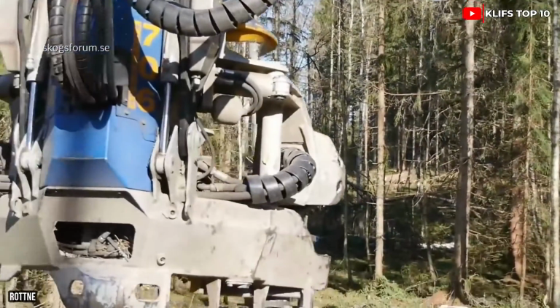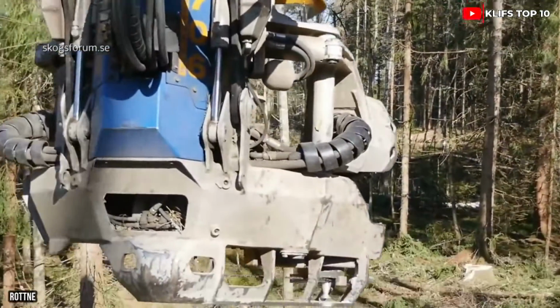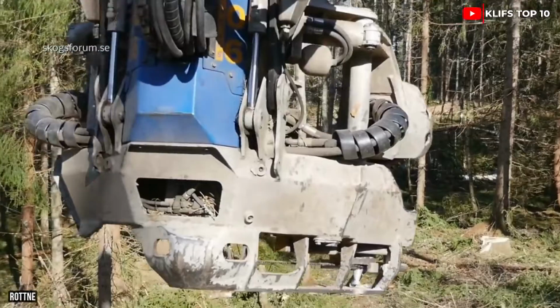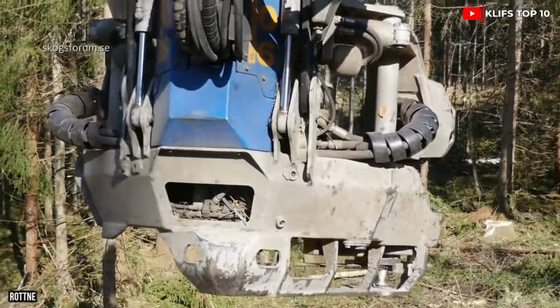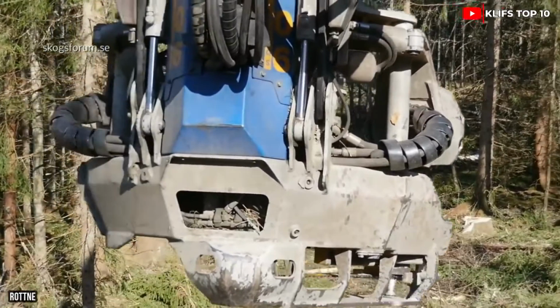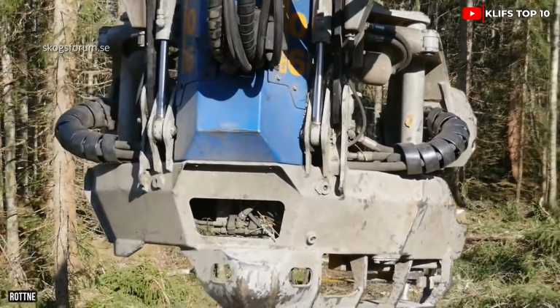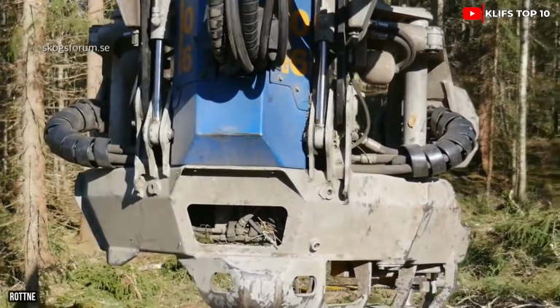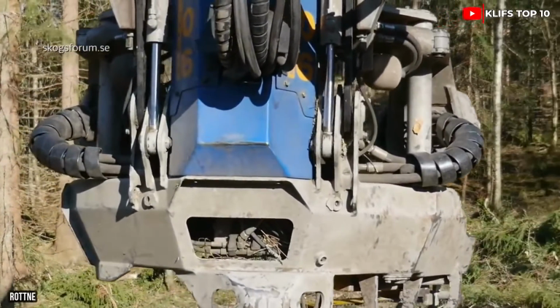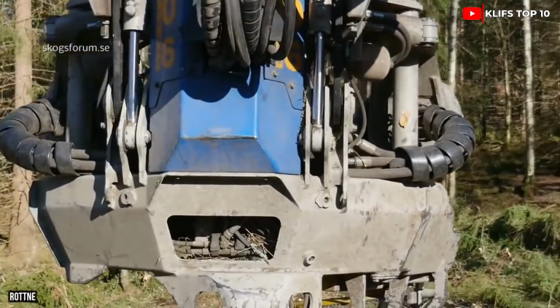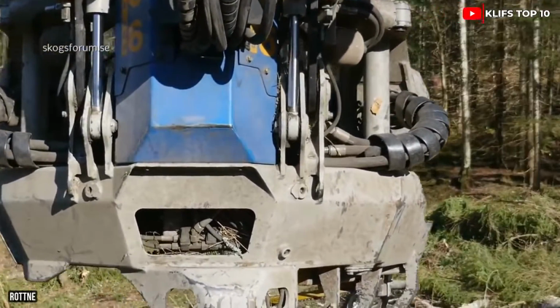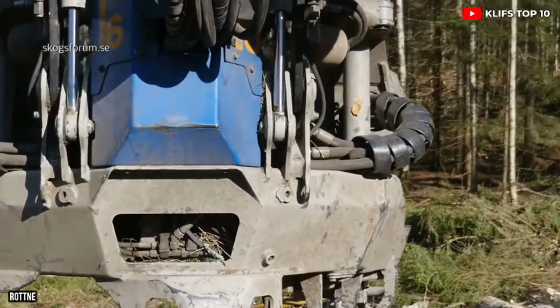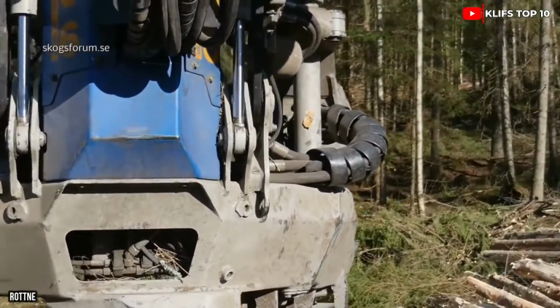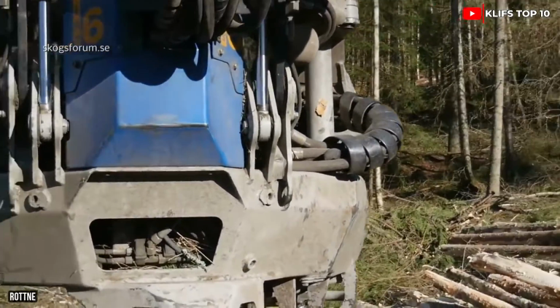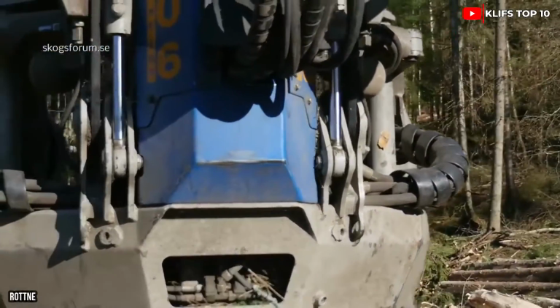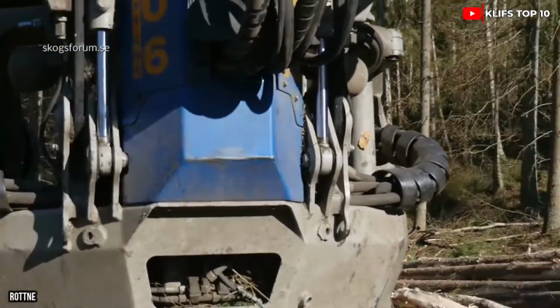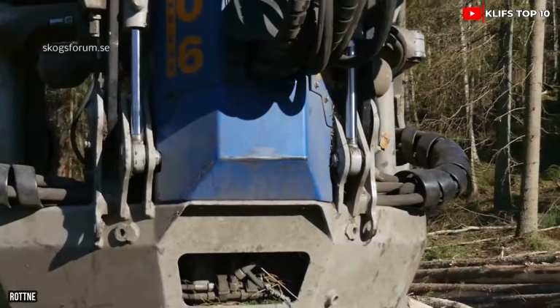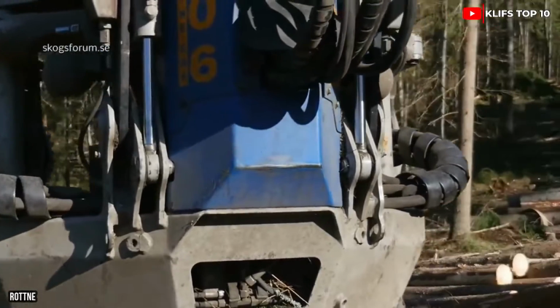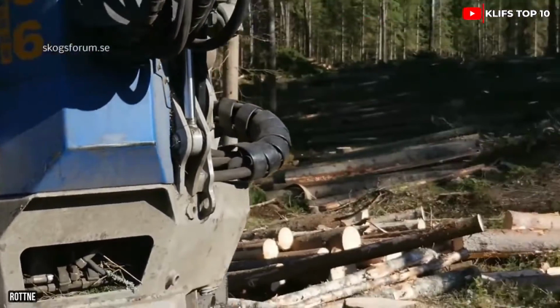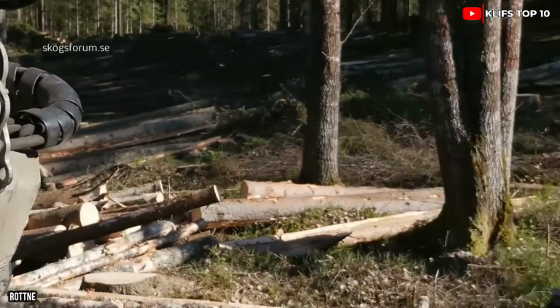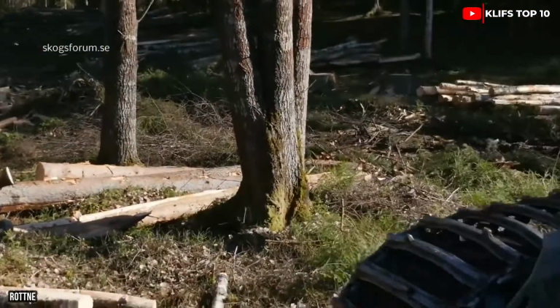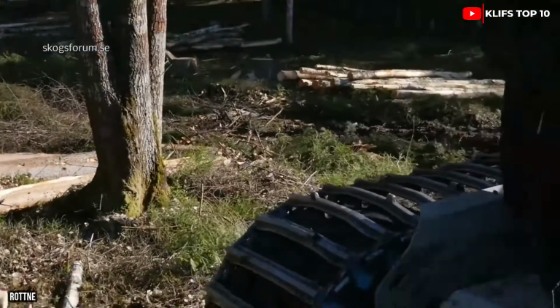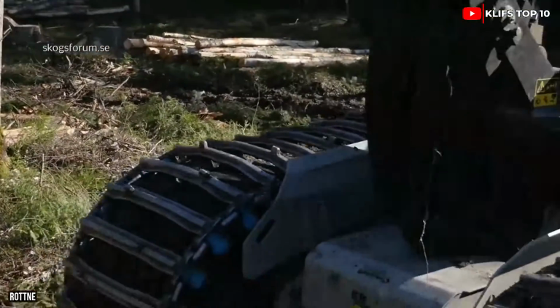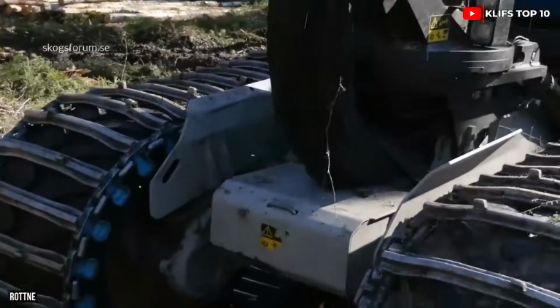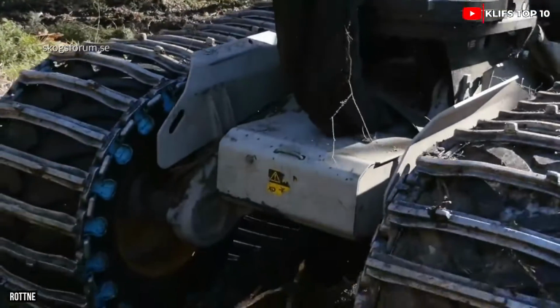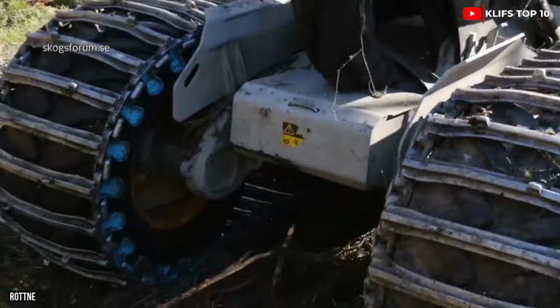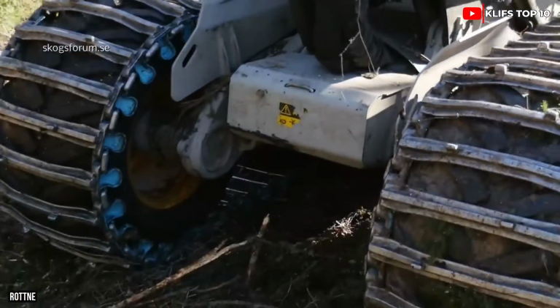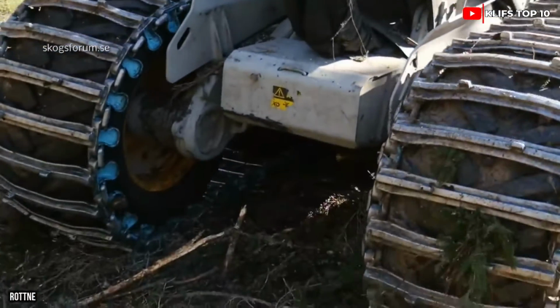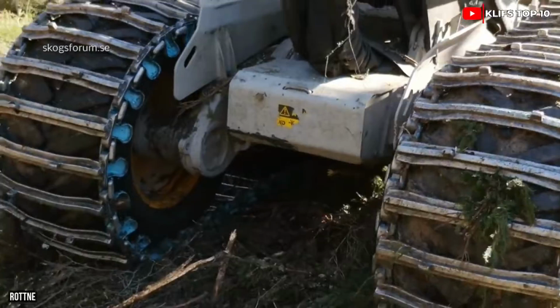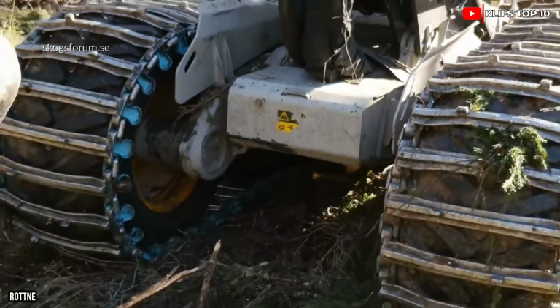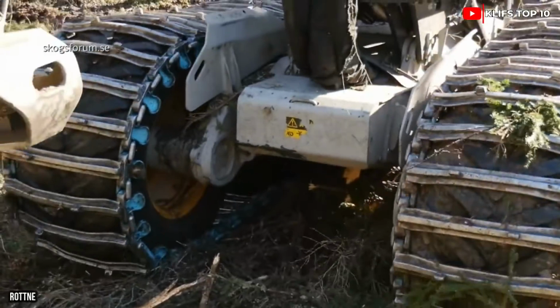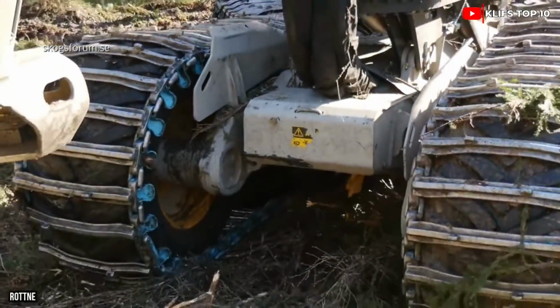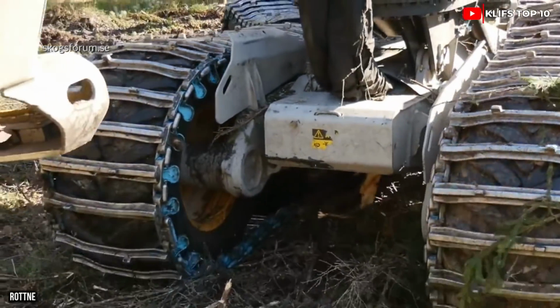It can reach a top speed of 13 miles per hour and has a 132-gallon fuel tank. Its hydraulic arm can reach a distance of 36 feet, and its chamber can rotate 180 degrees.